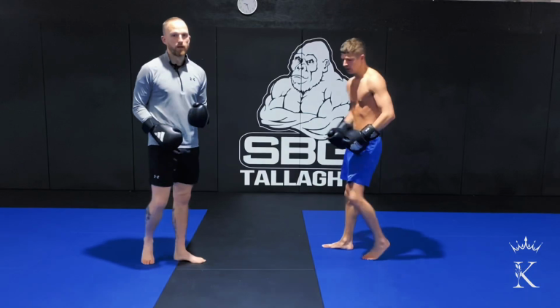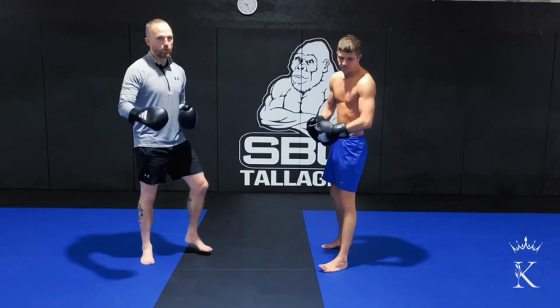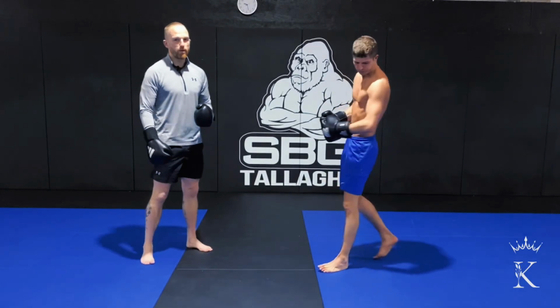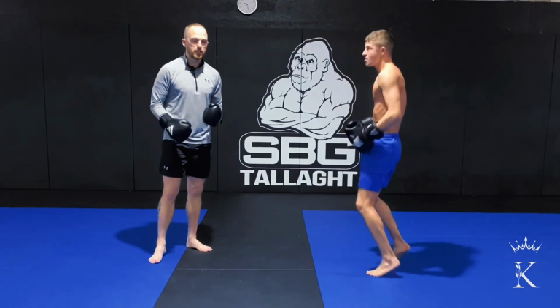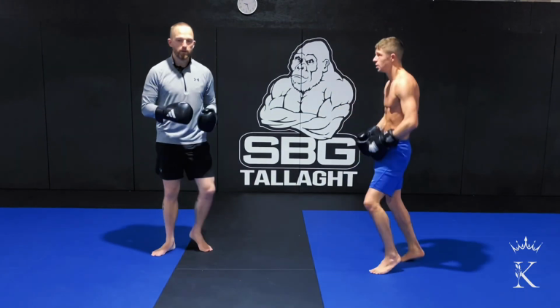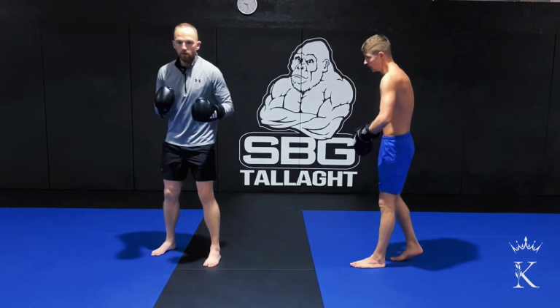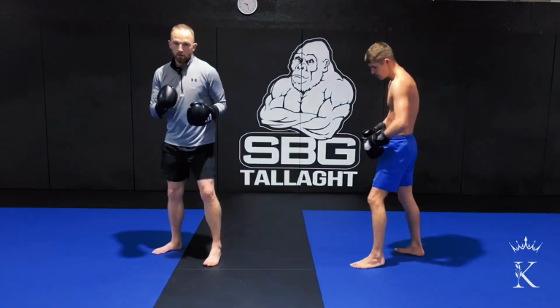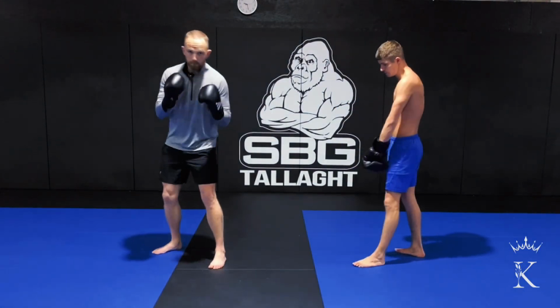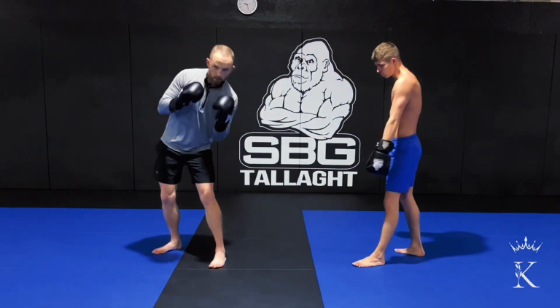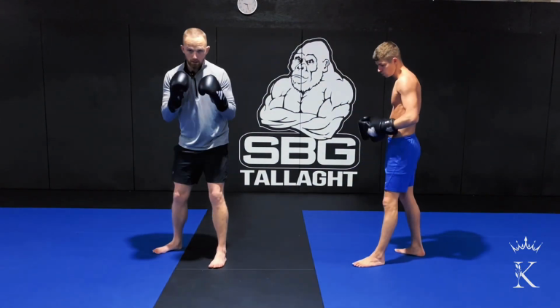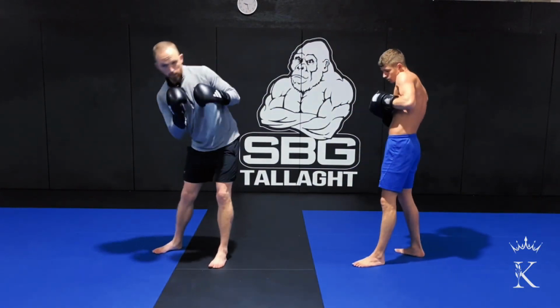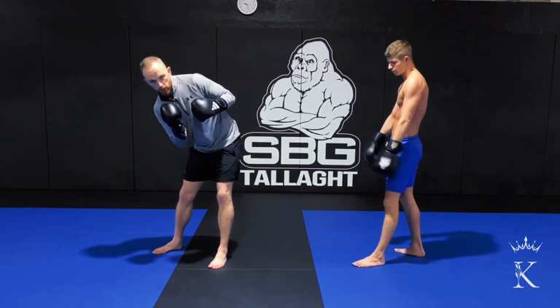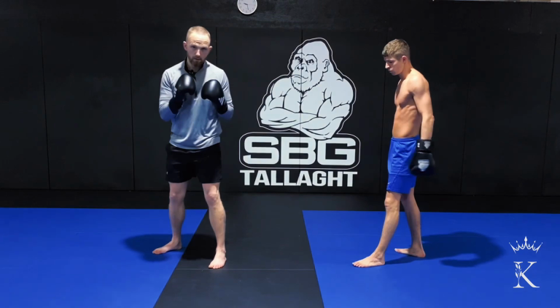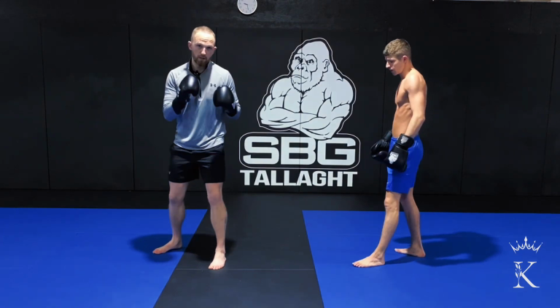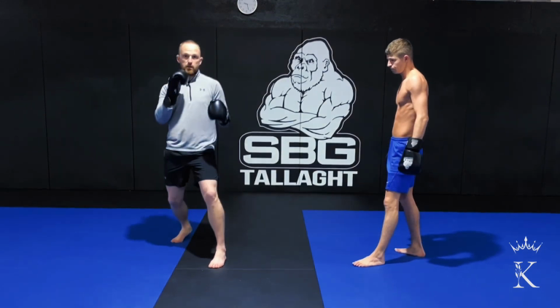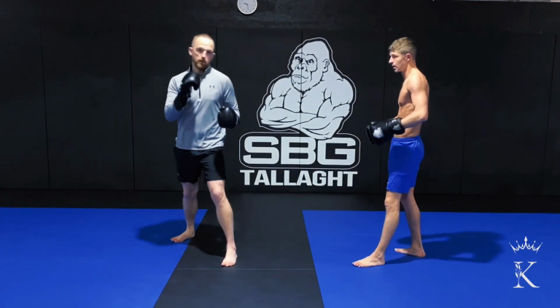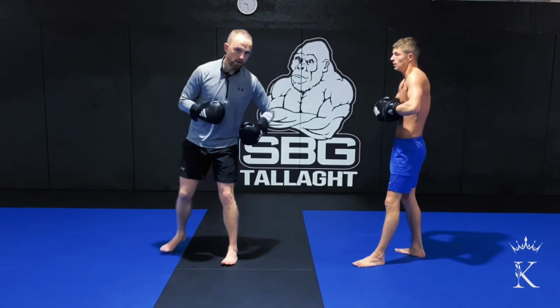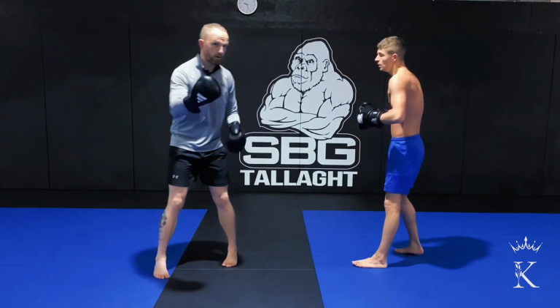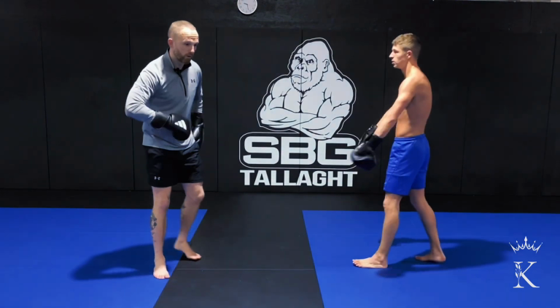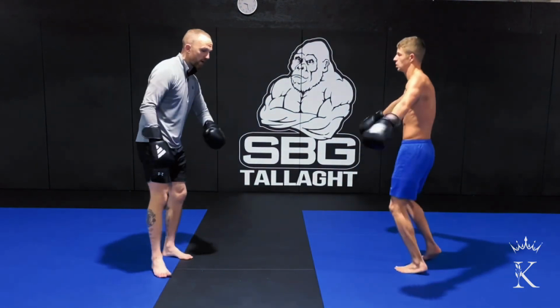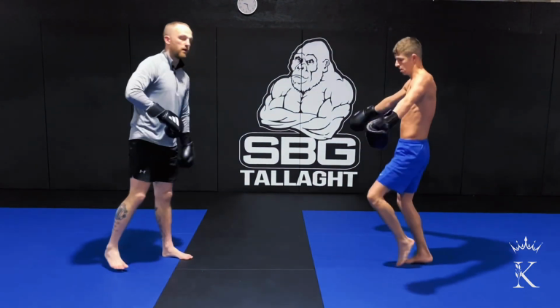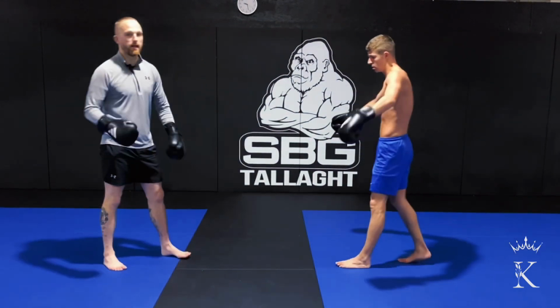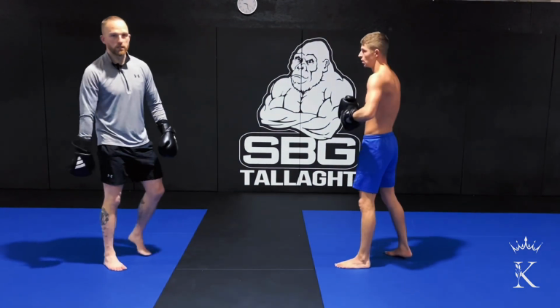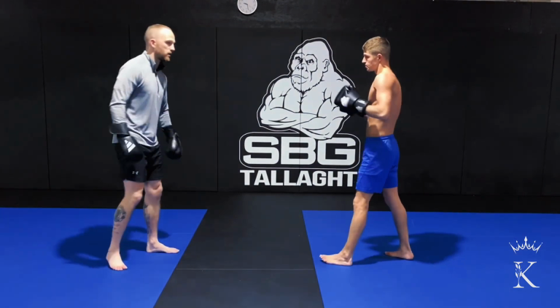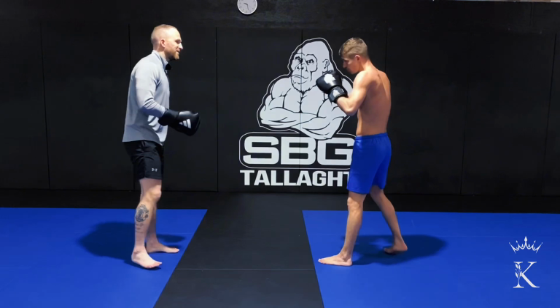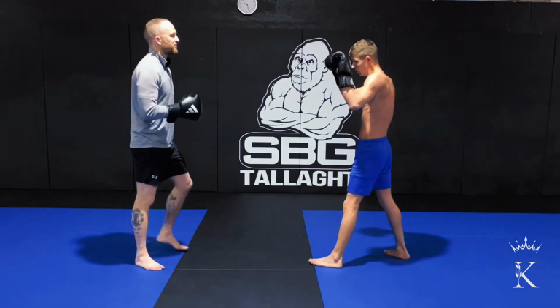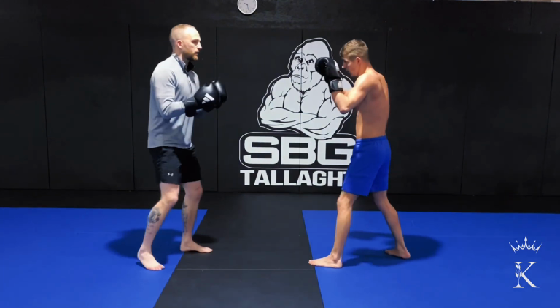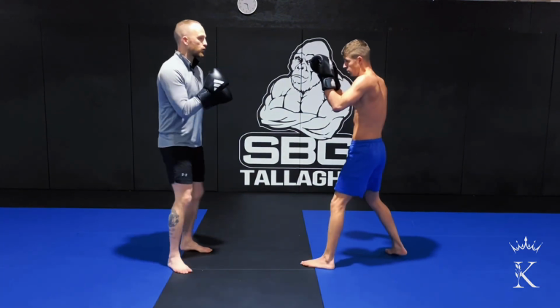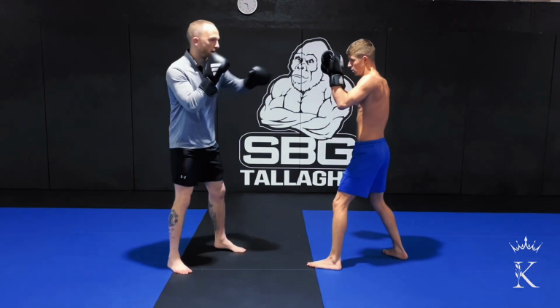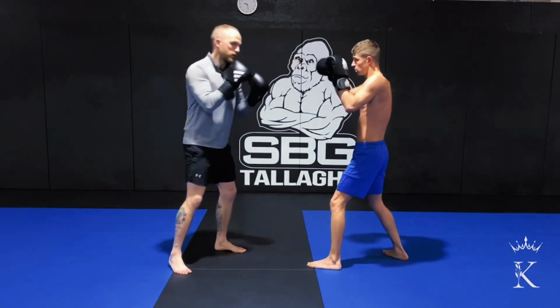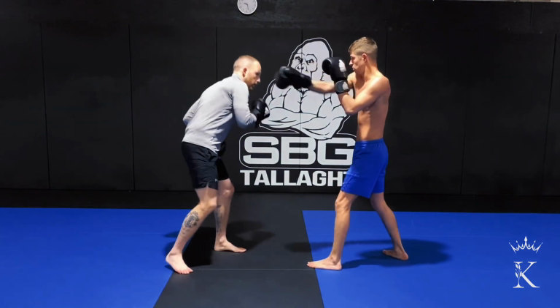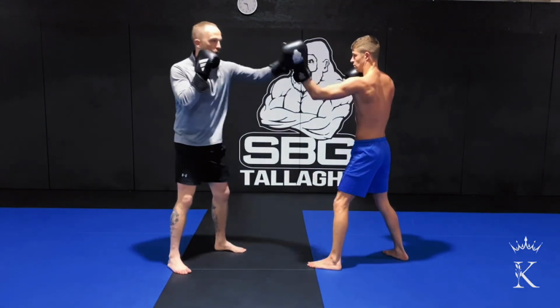There are three ways to slip: slip to the inside, slip to the outside, or slip back. We're going to do a combination that incorporates all the slips. First, we're going to jab, slip, hook.